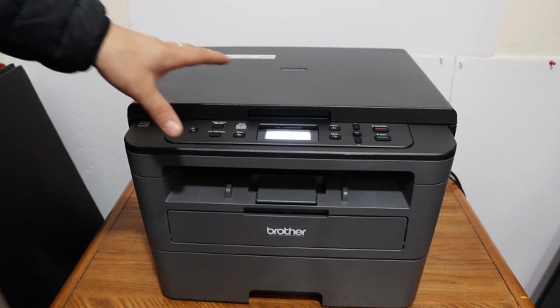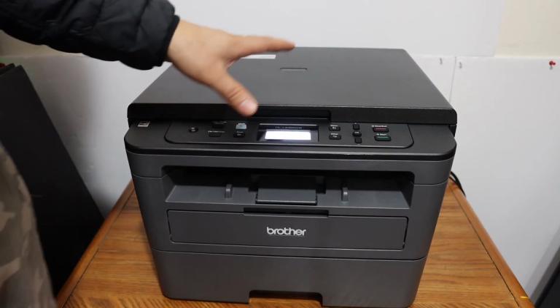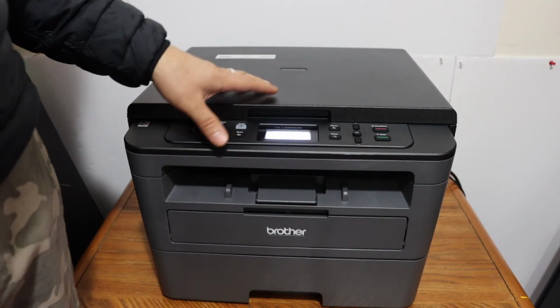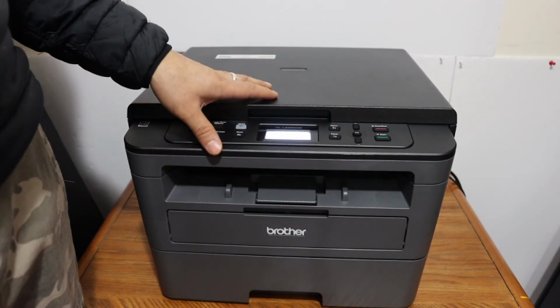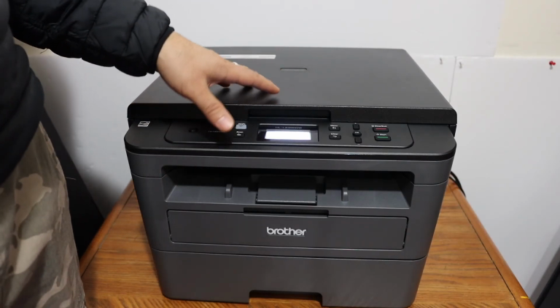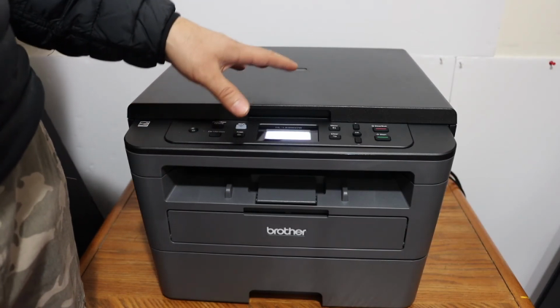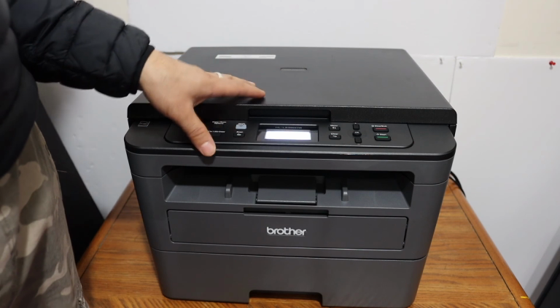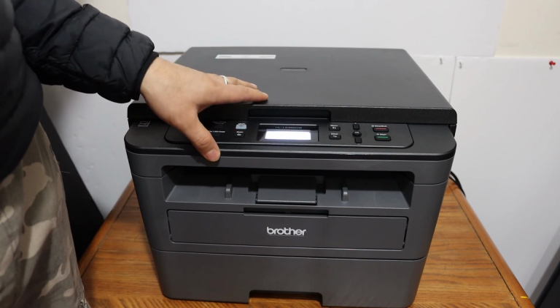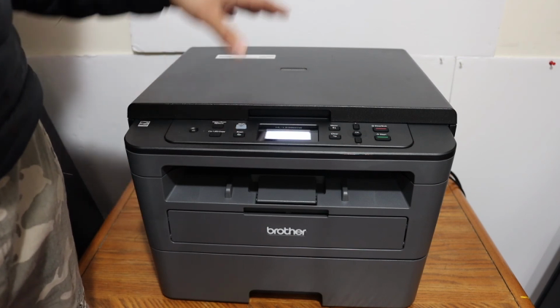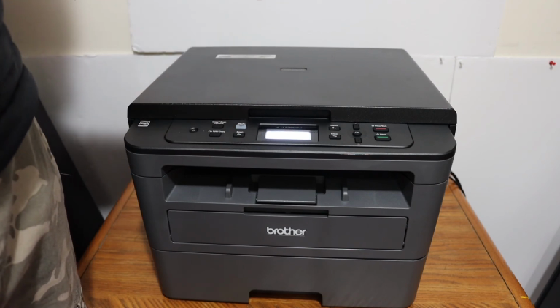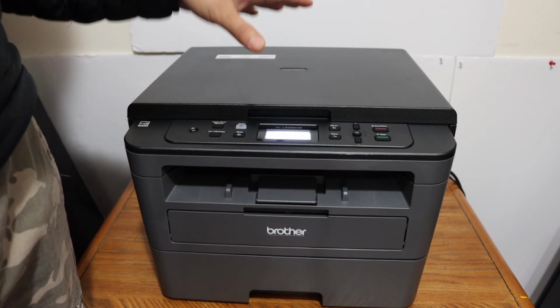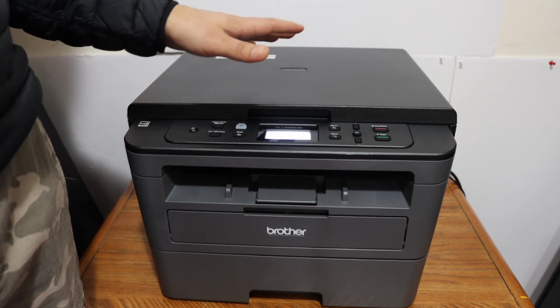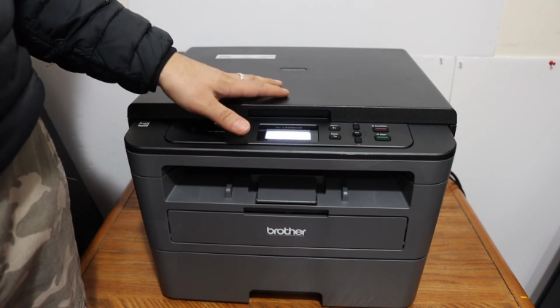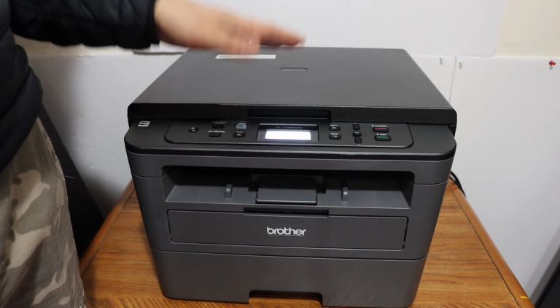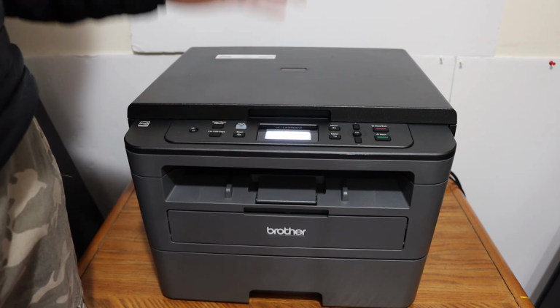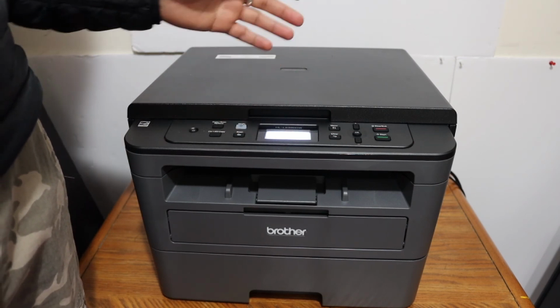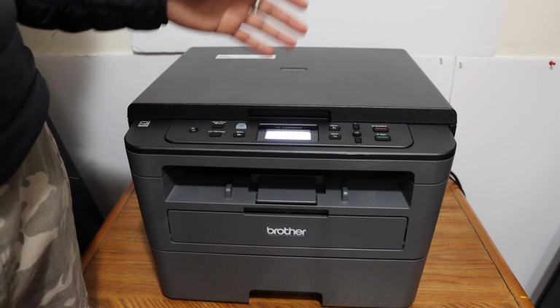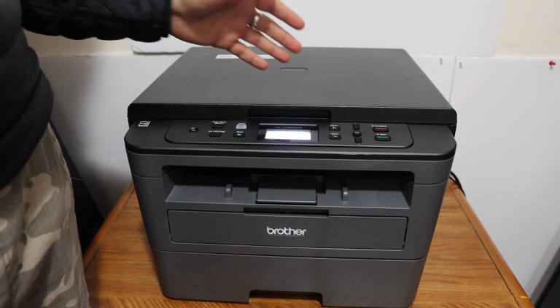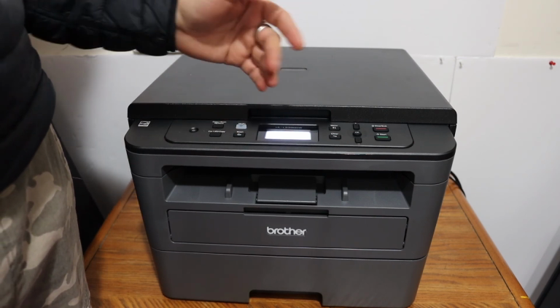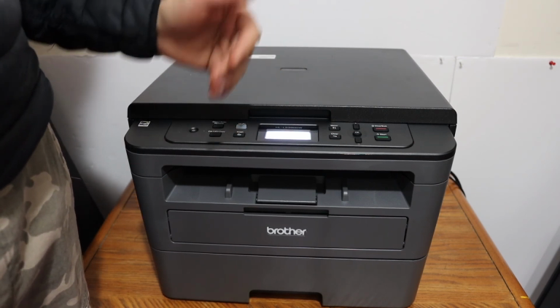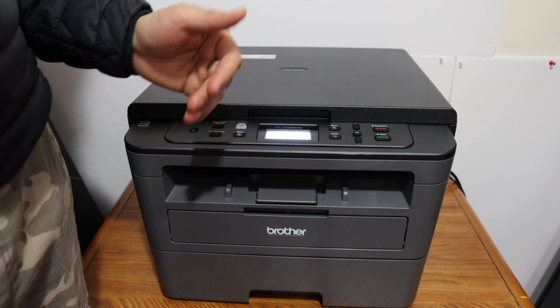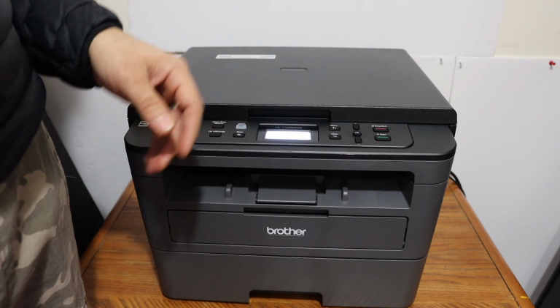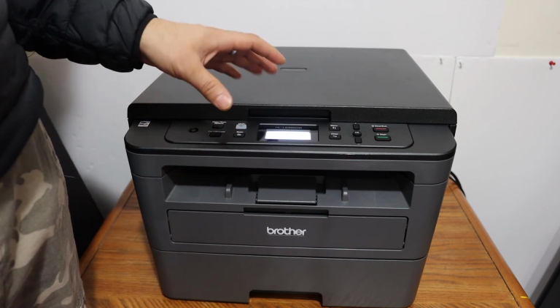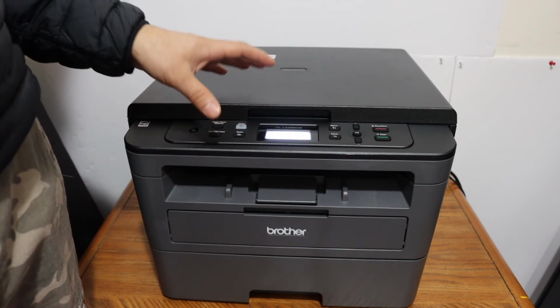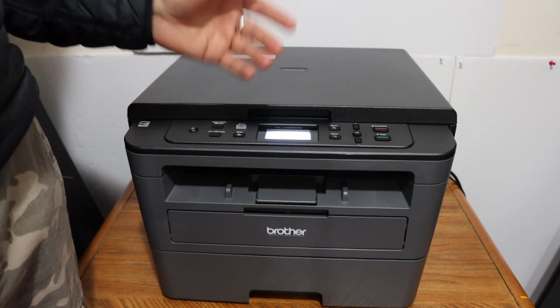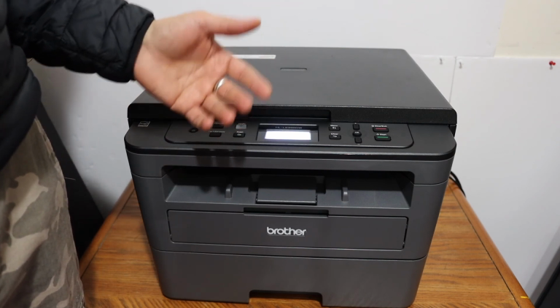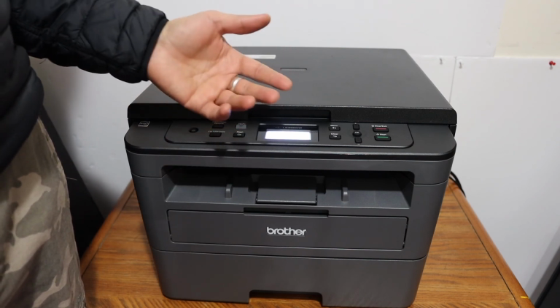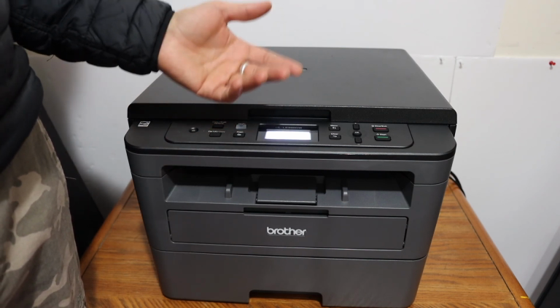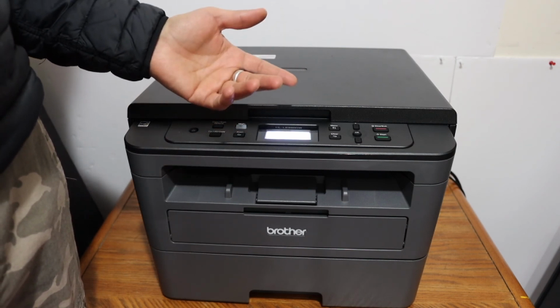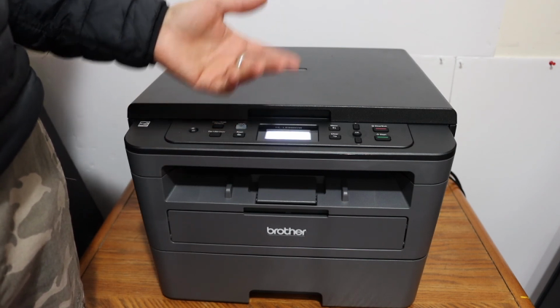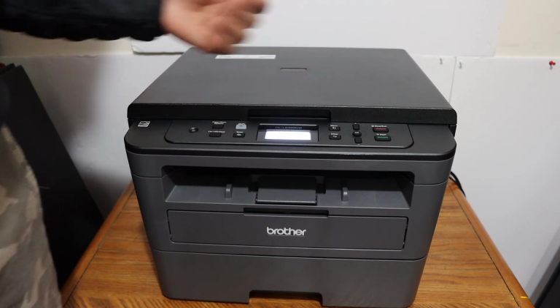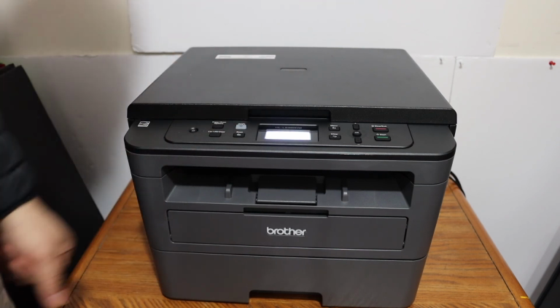Overall, Wi-Fi Direct is a very good feature of this printer. You can use it when you don't have a home or office Wi-Fi network, and it will help for wireless printing and scanning. Thanks for watching.